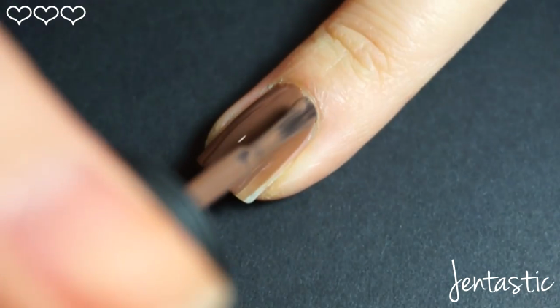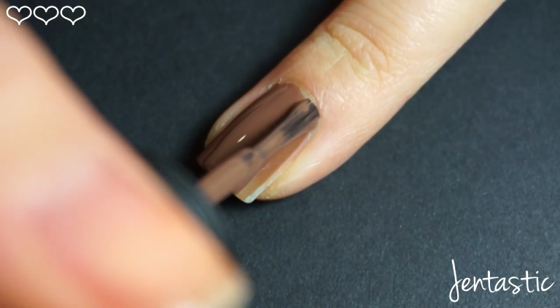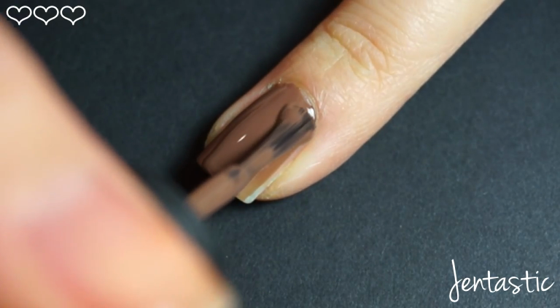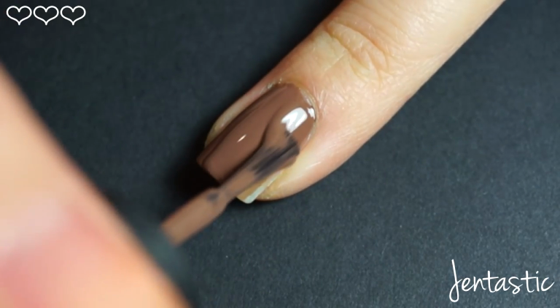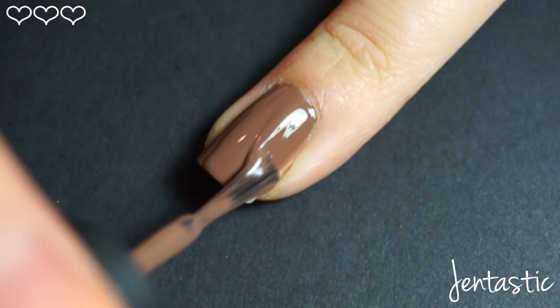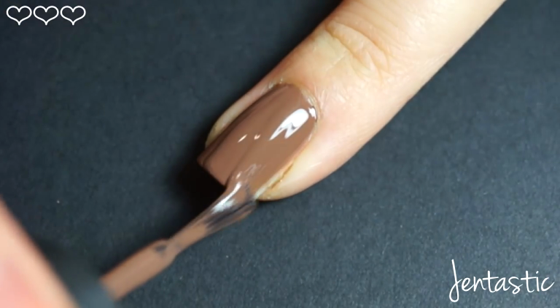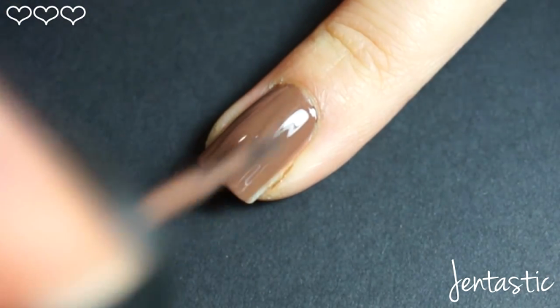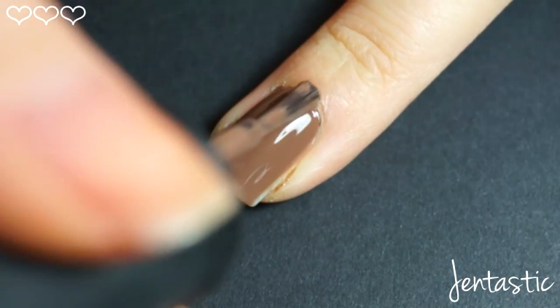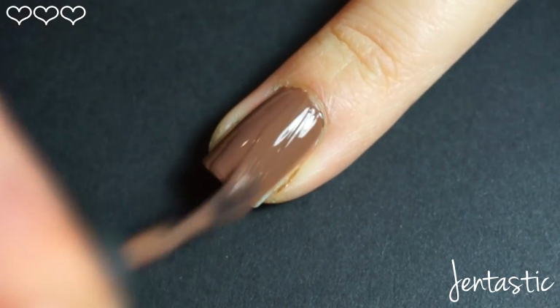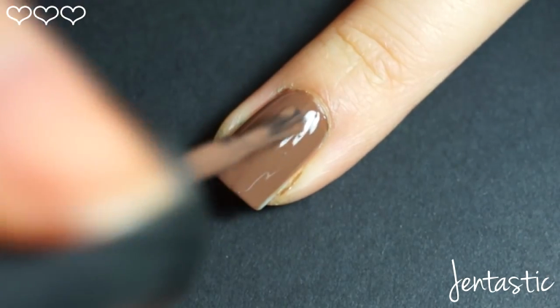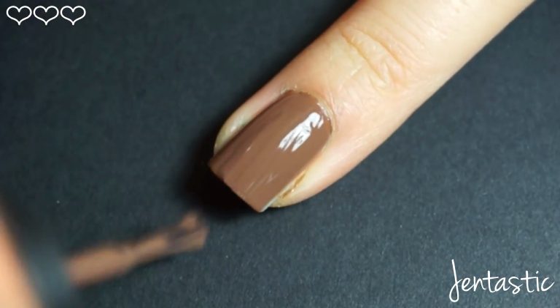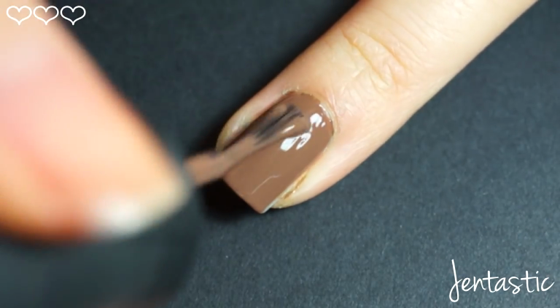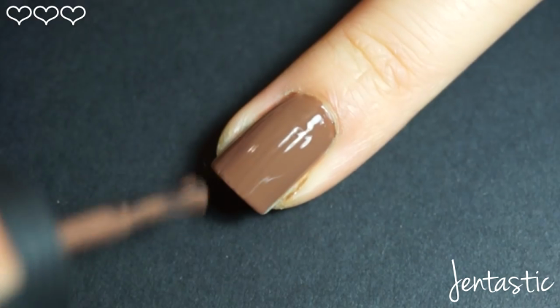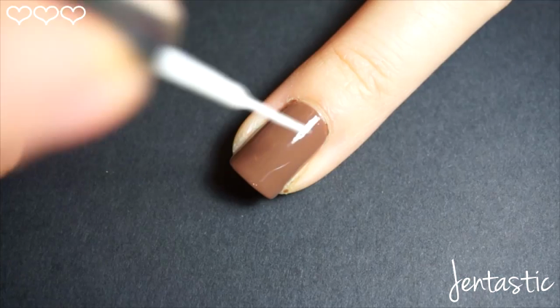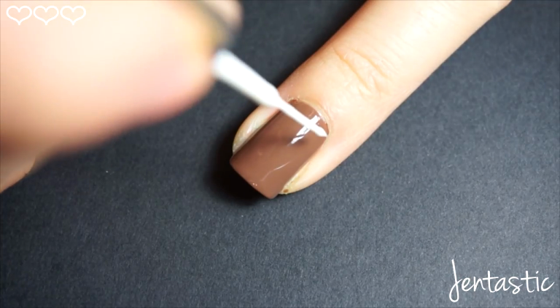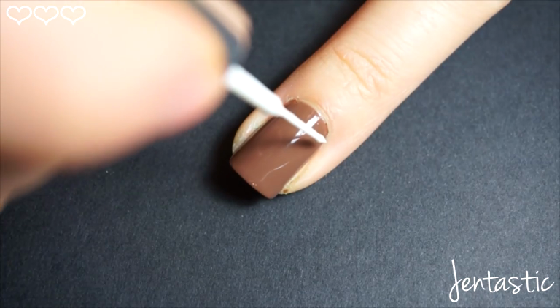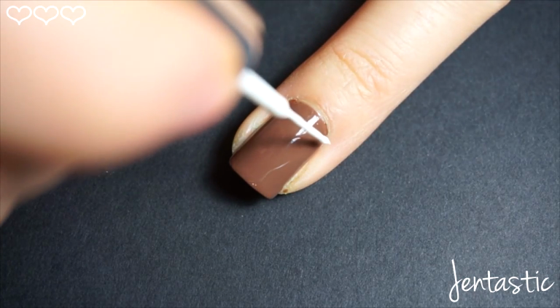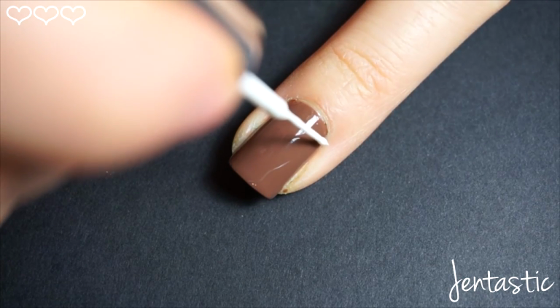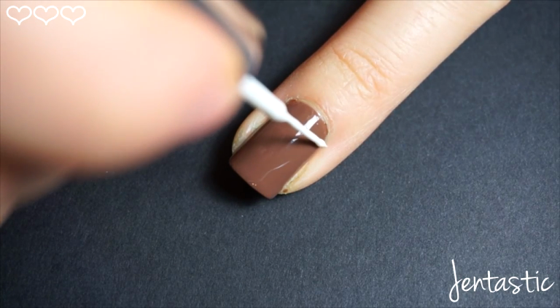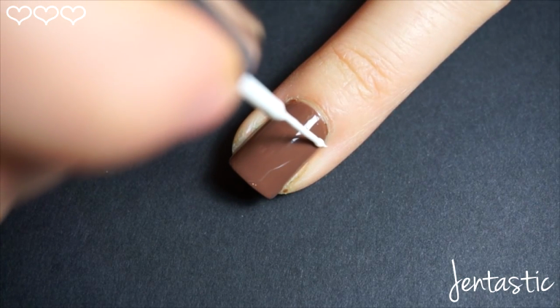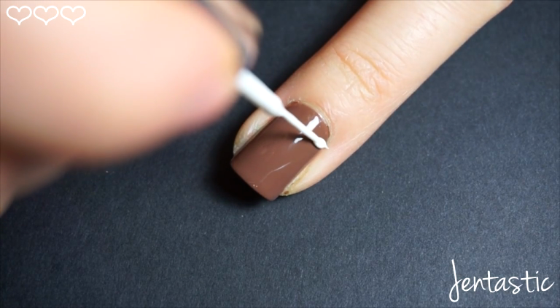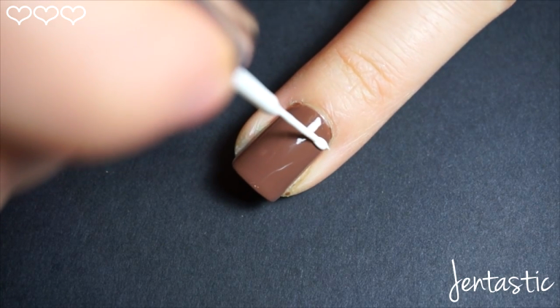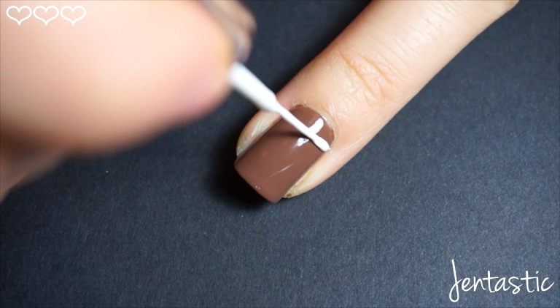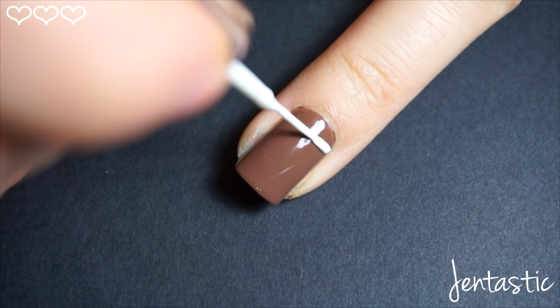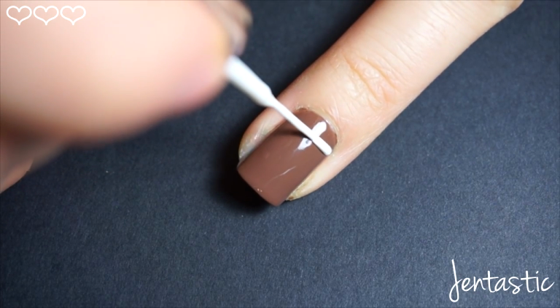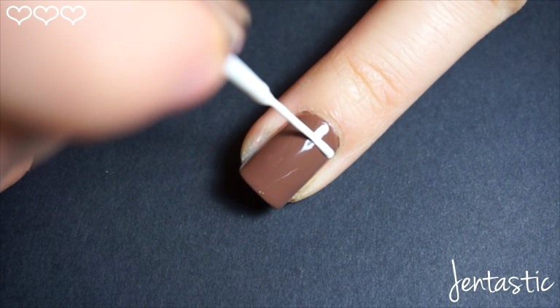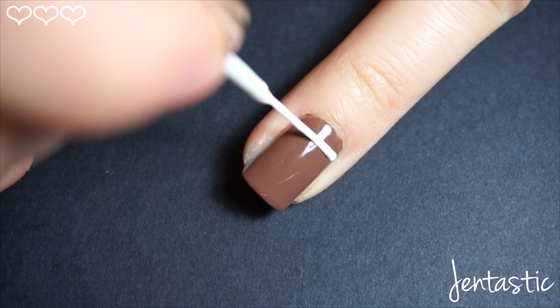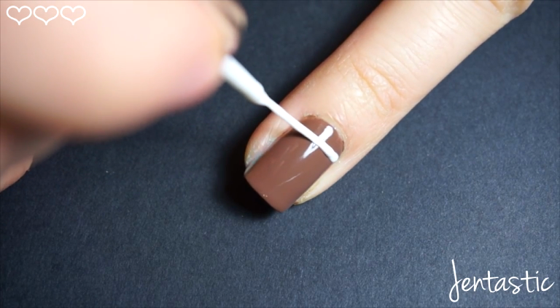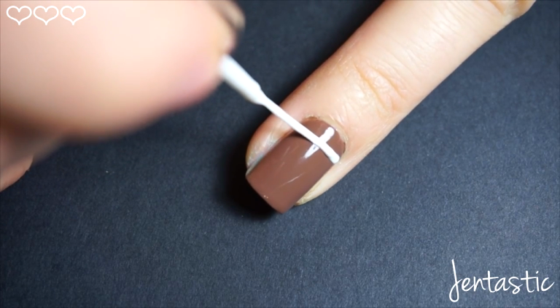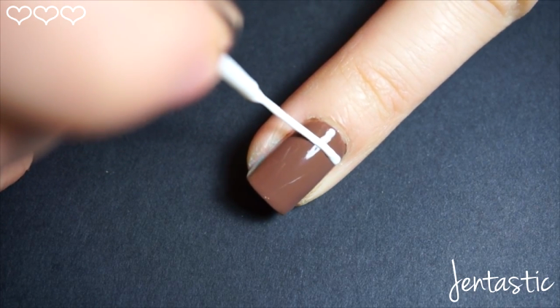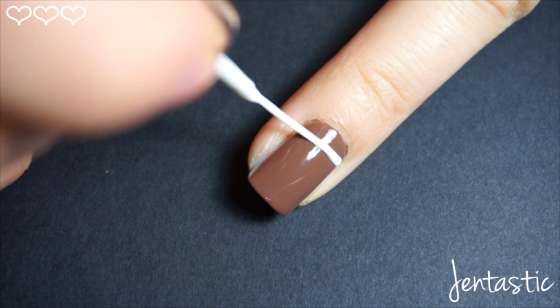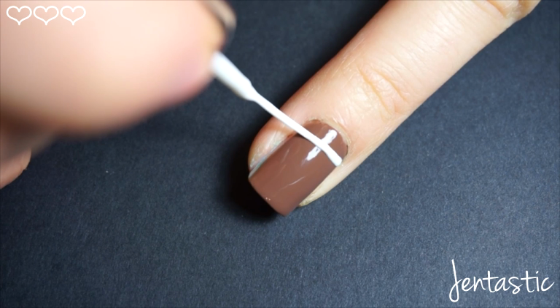Allow this to dry completely before moving on to the next step. The best way to use a striper is to rotate your finger slowly — don't move the brush.